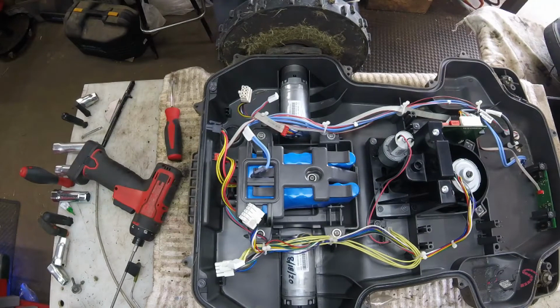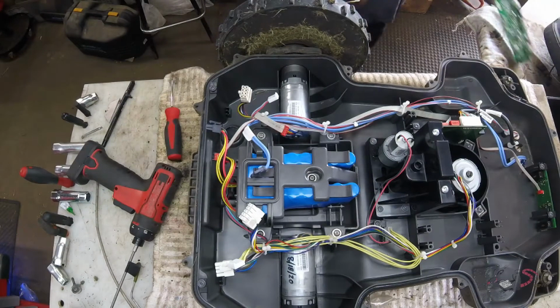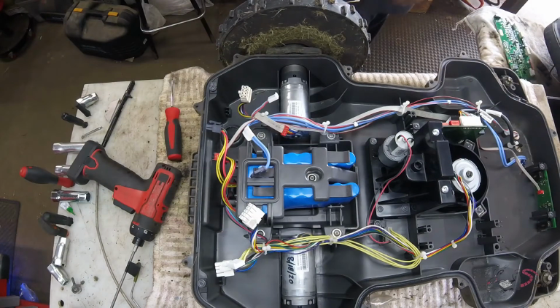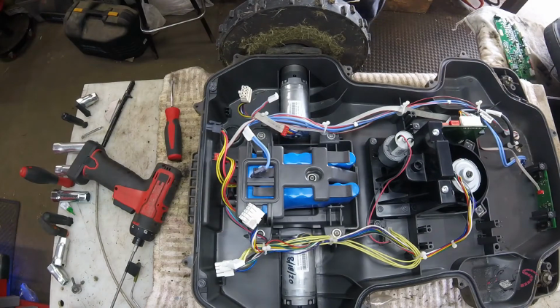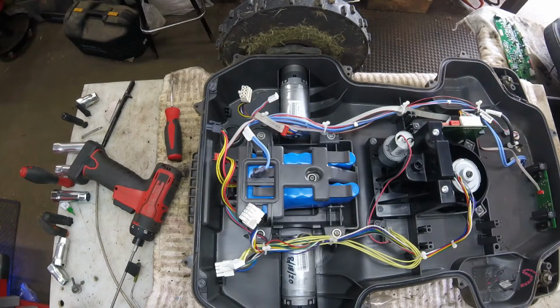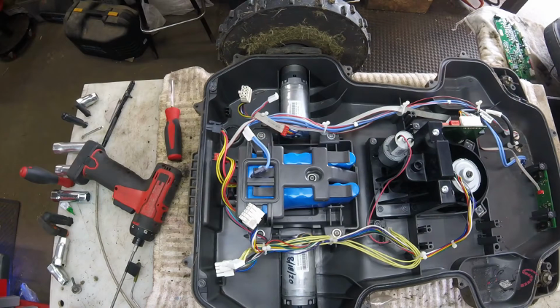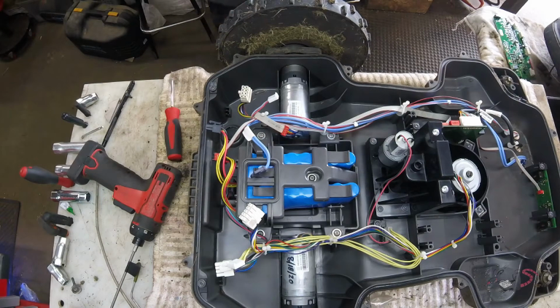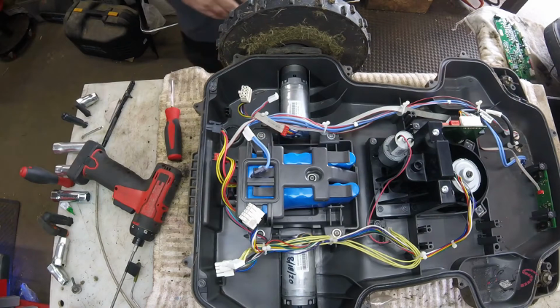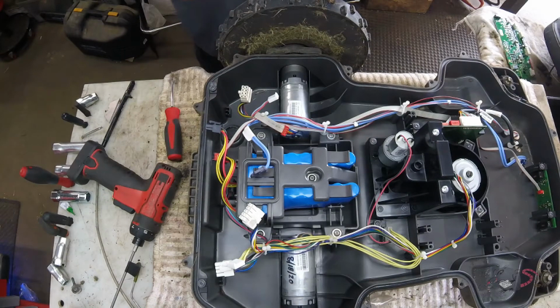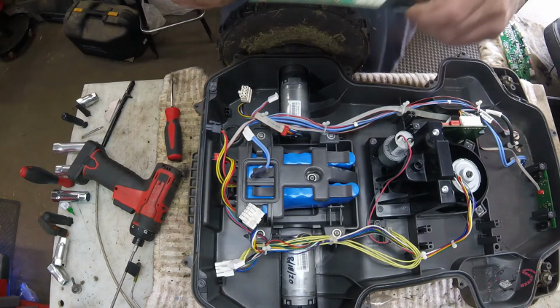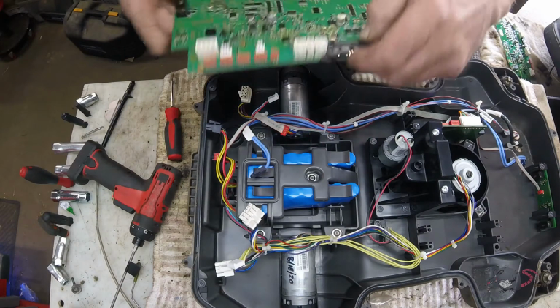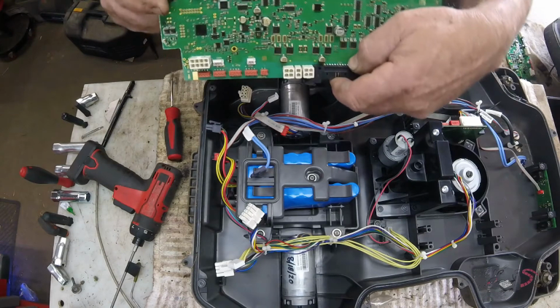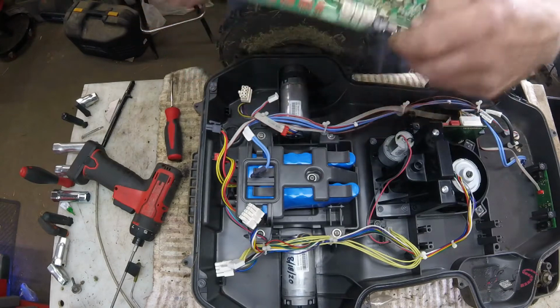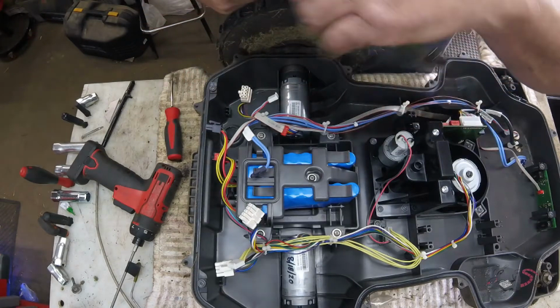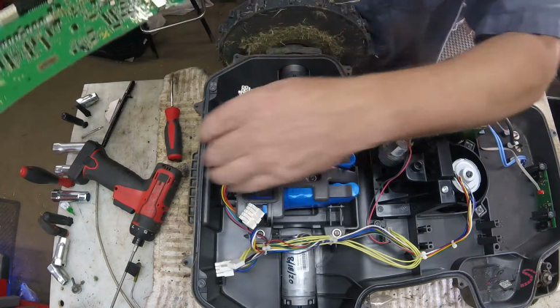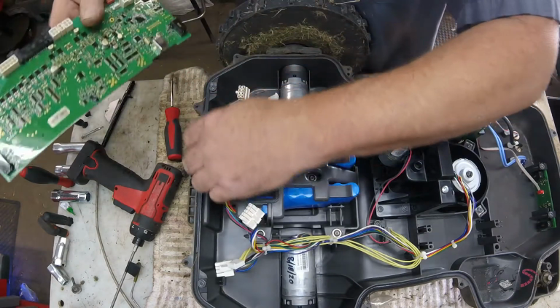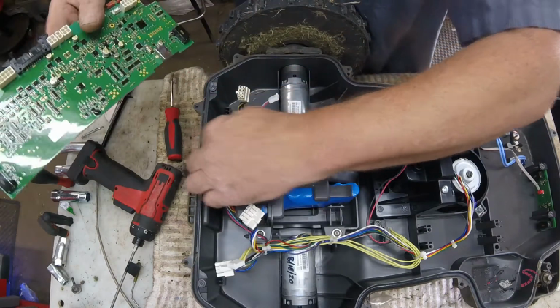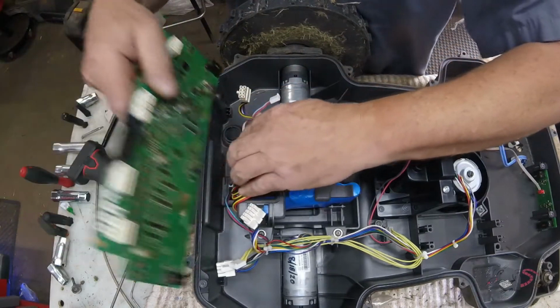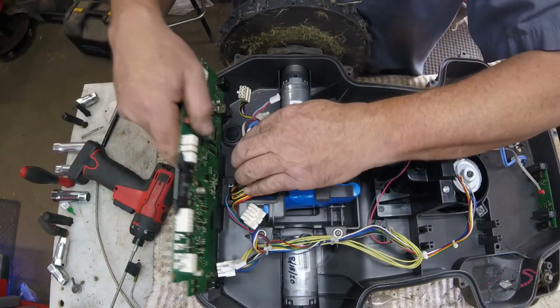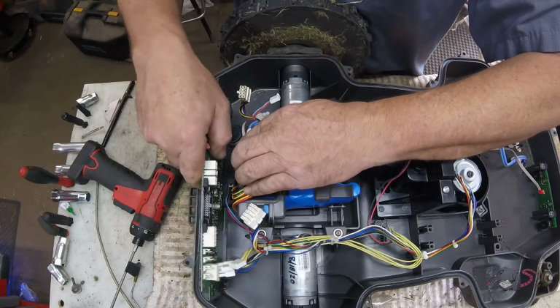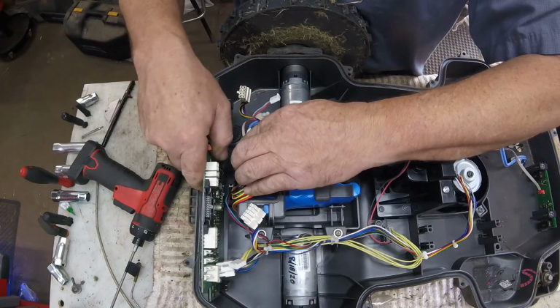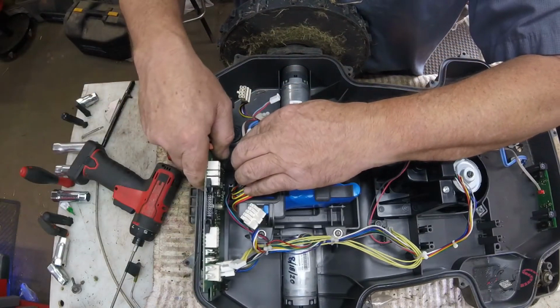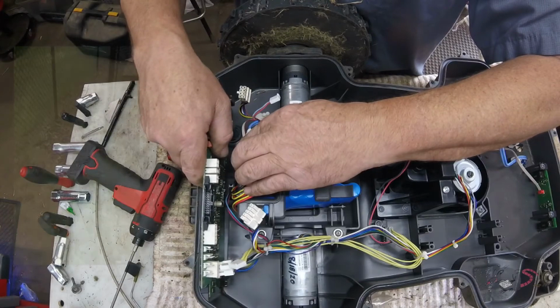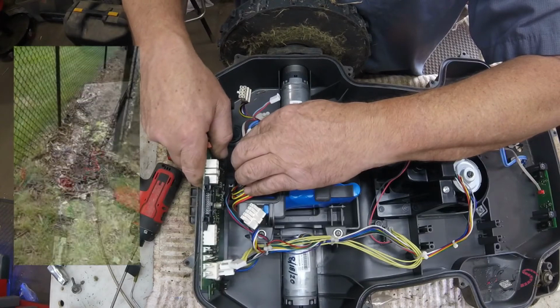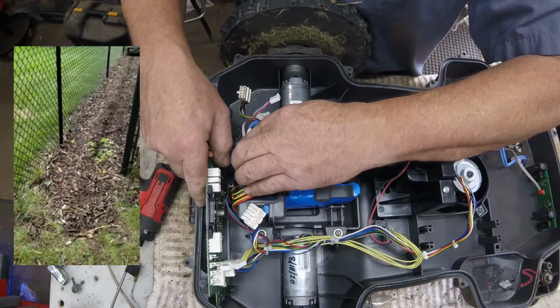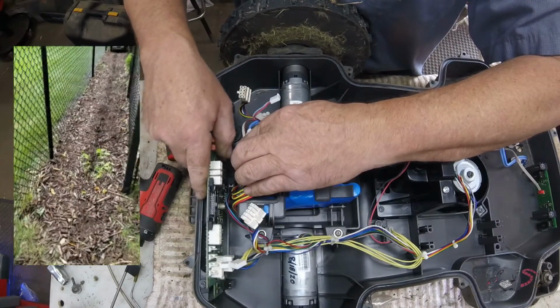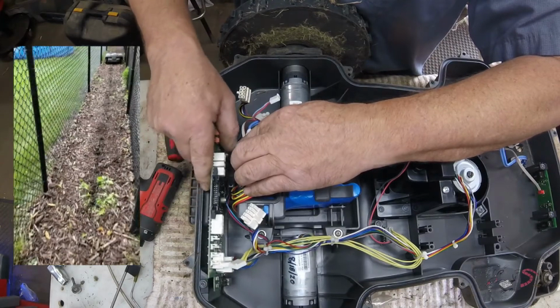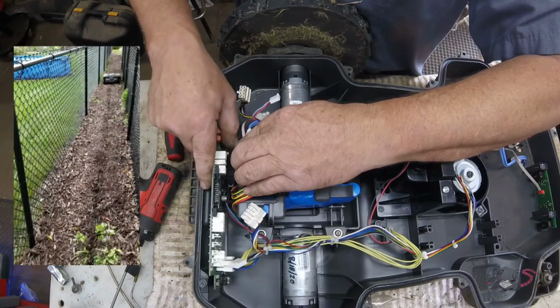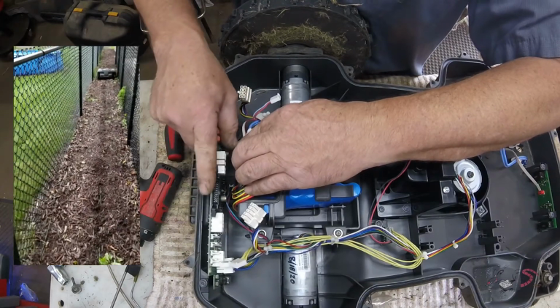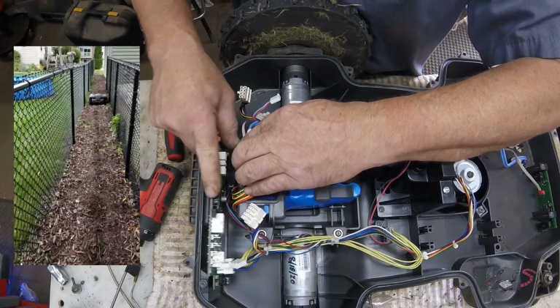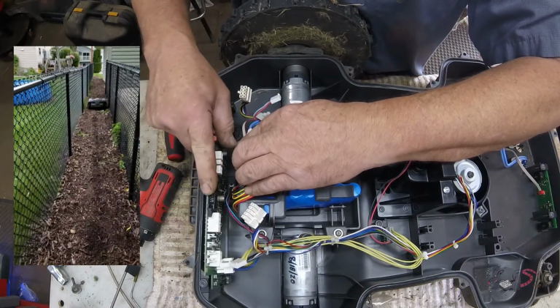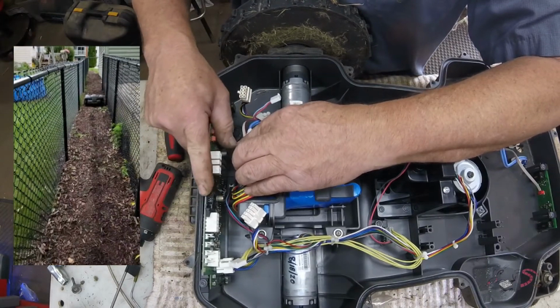So I already know that board is bad, and this will be our replacement. From this point forward we're just doing everything in the opposite direction.